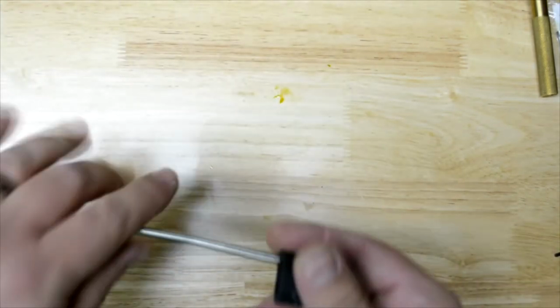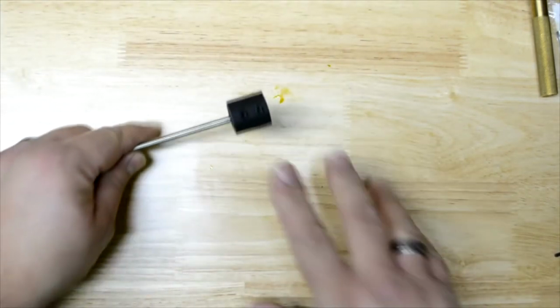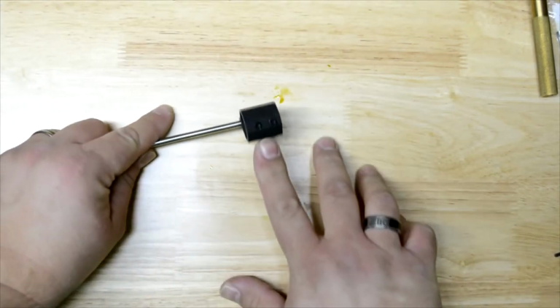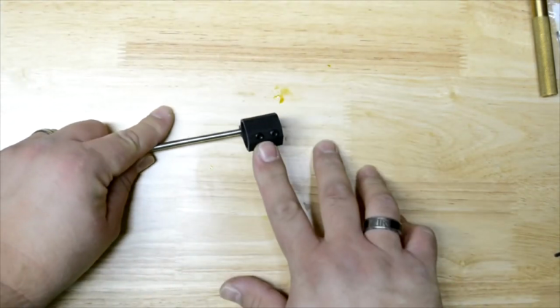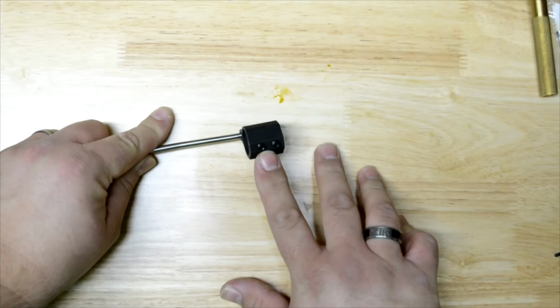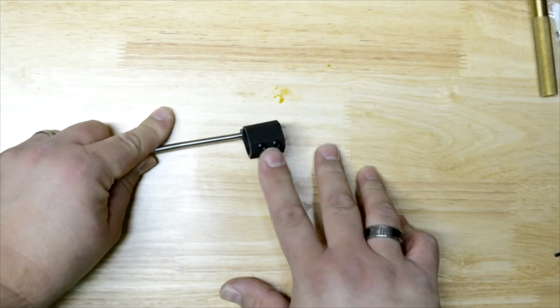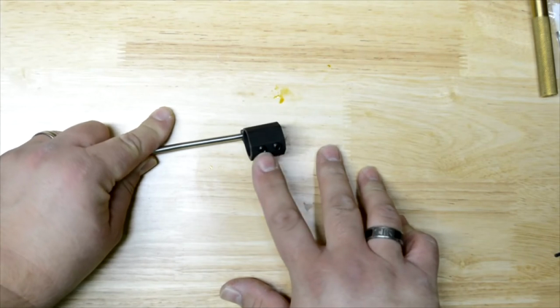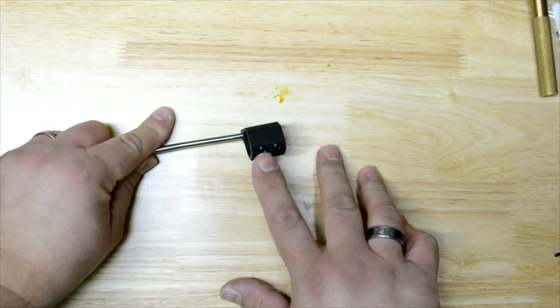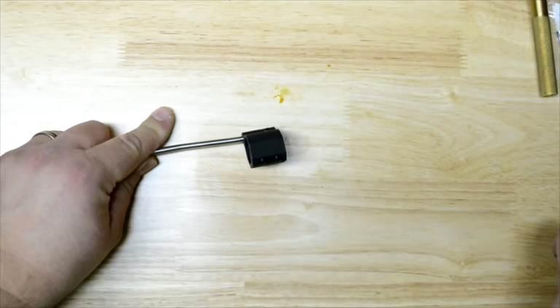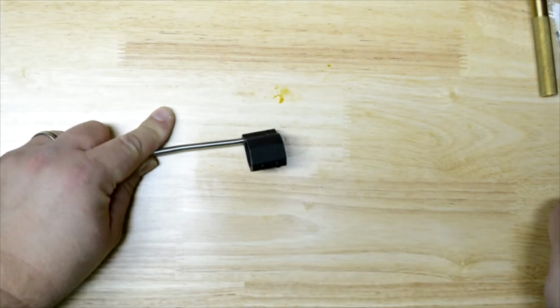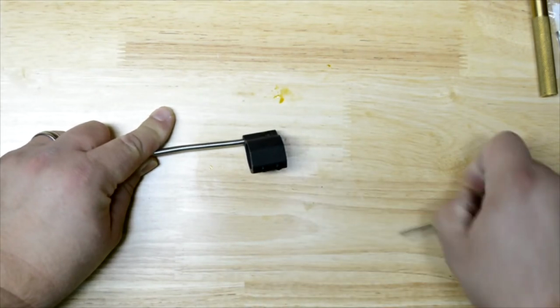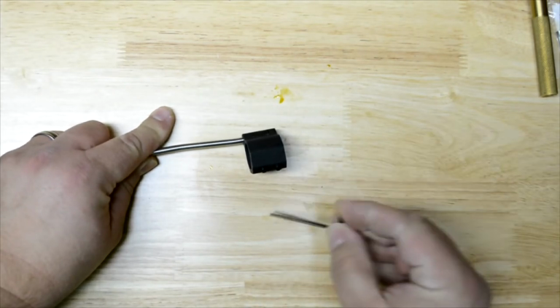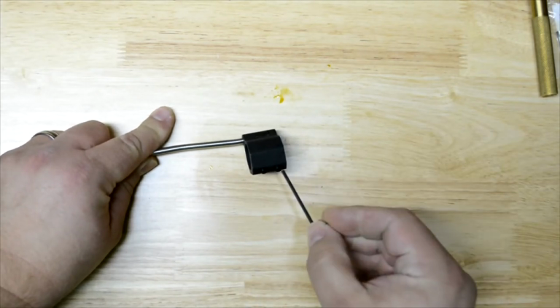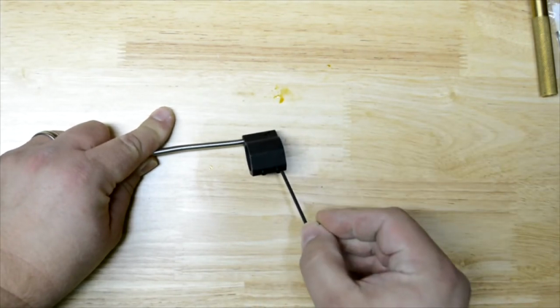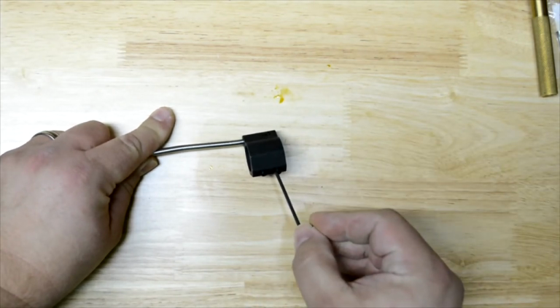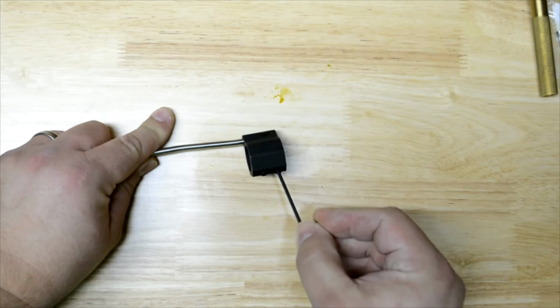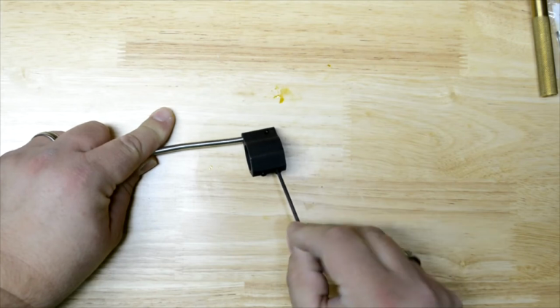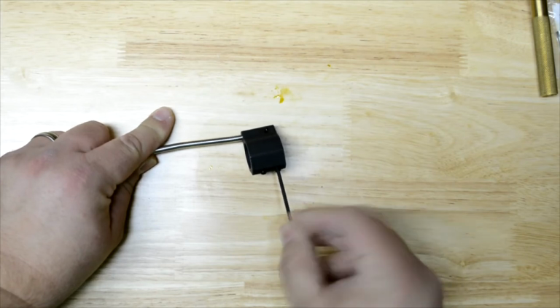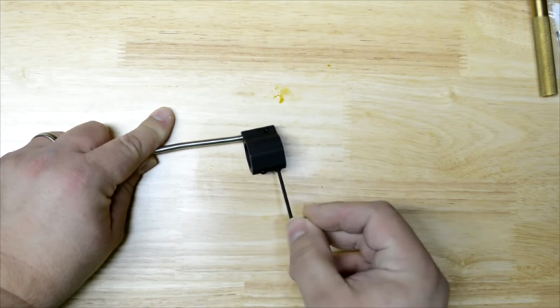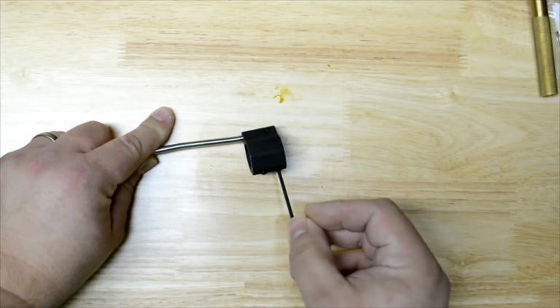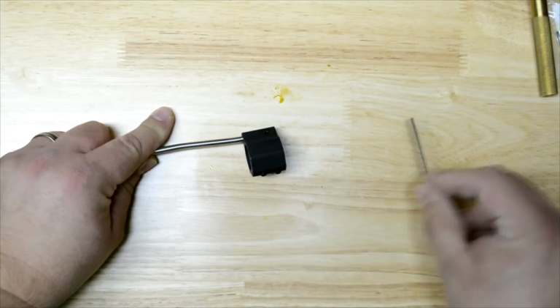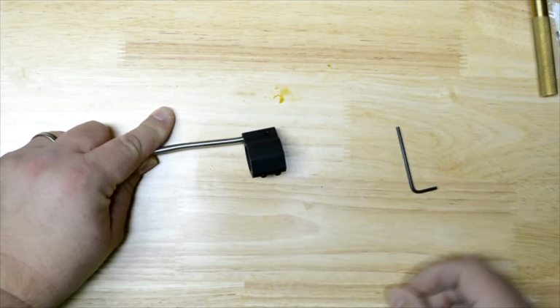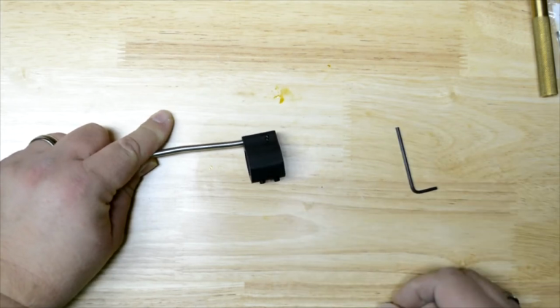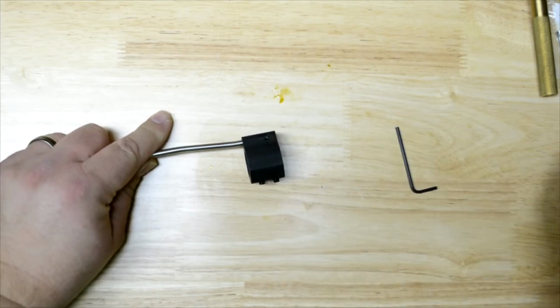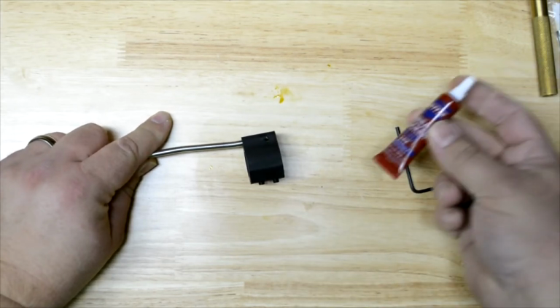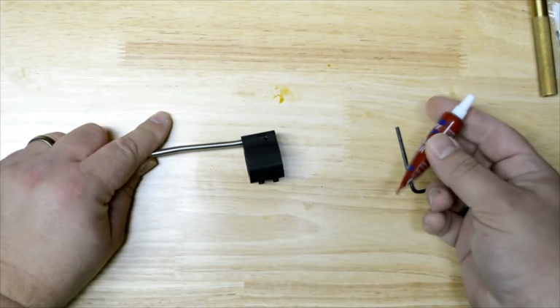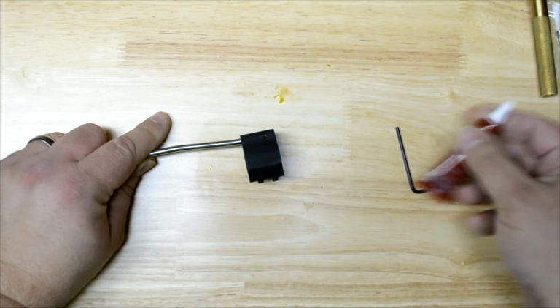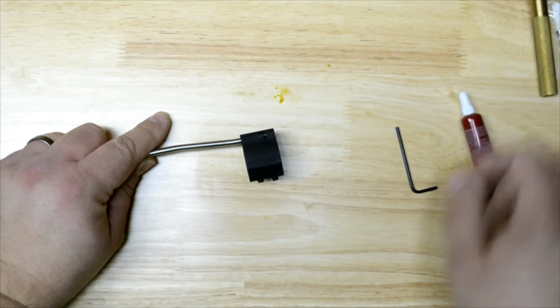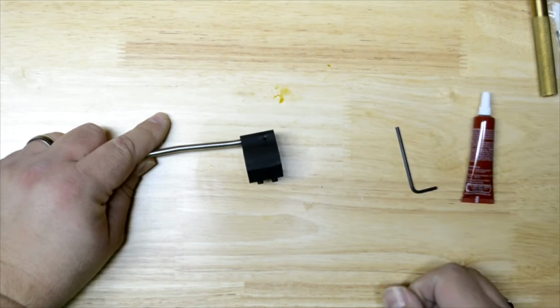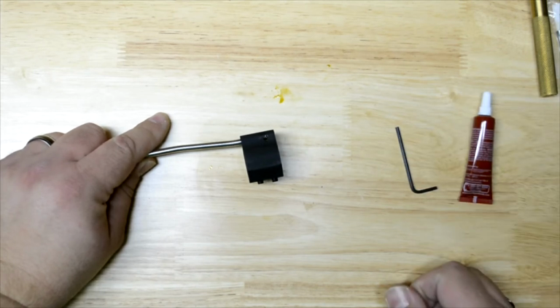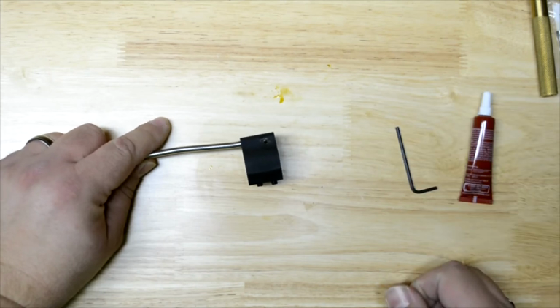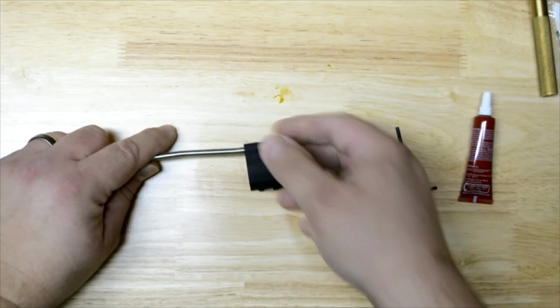Now these bottom pieces are set screws, so you're going to need a 3/32nd Allen key to fit that and actually attach it to the barrel. I'm going to put a little bit of blue Loctite on there just to make sure they don't loosen up over time.